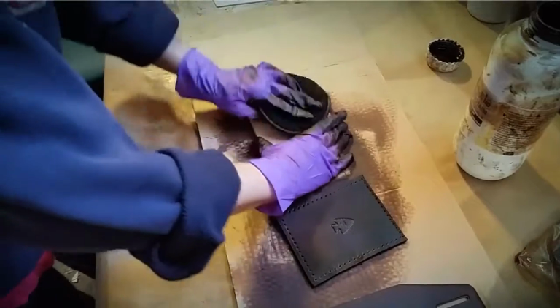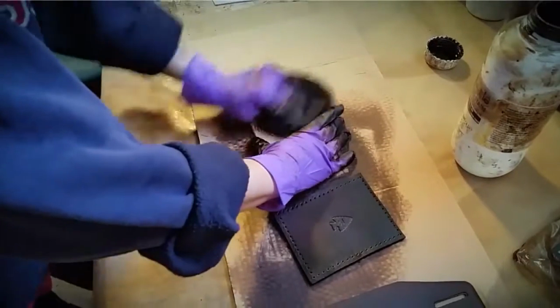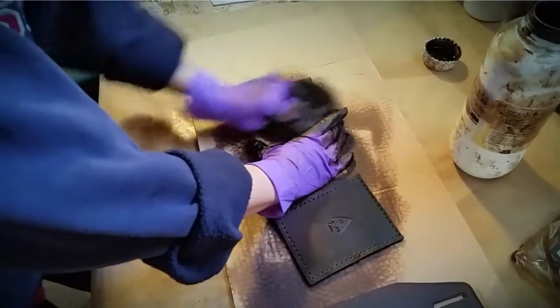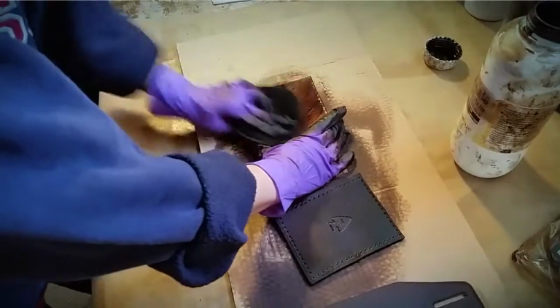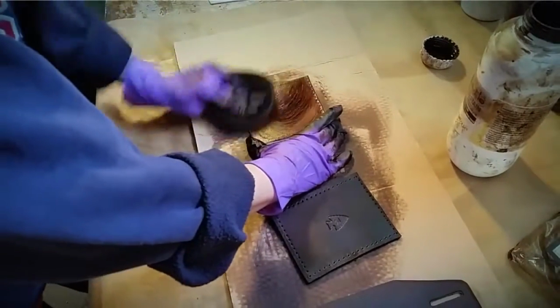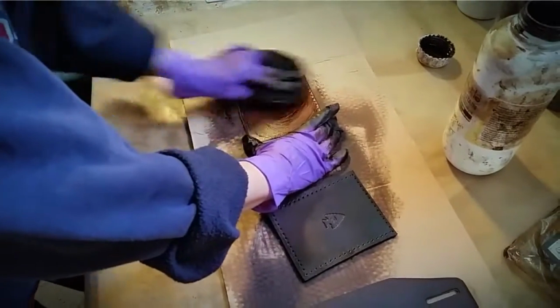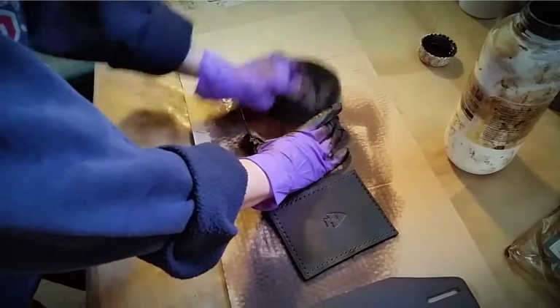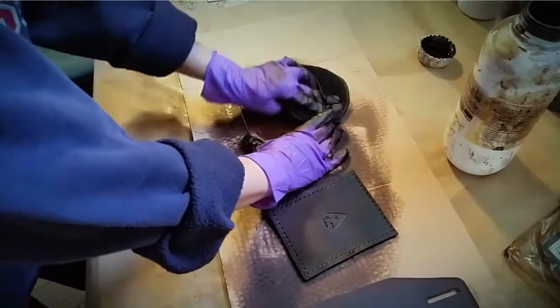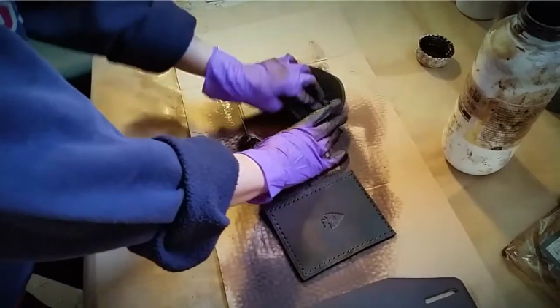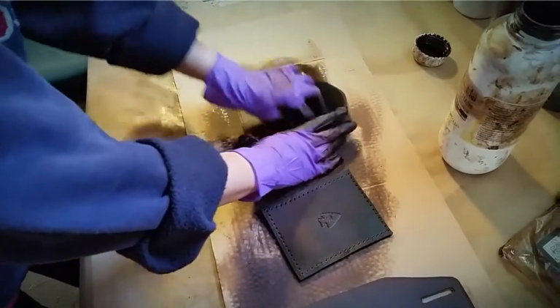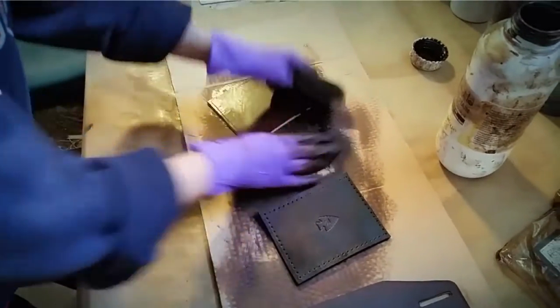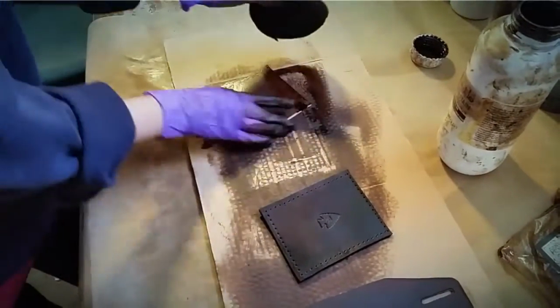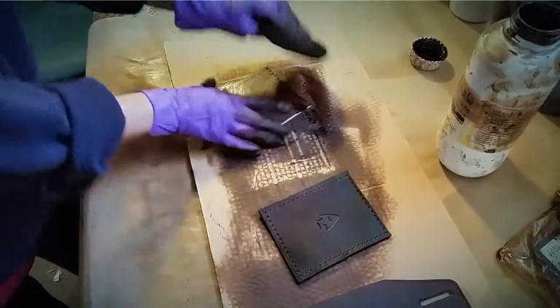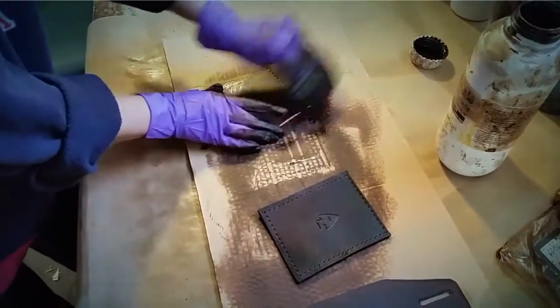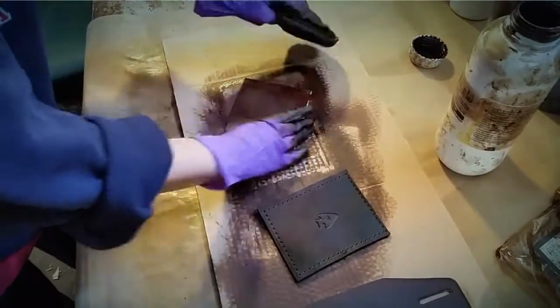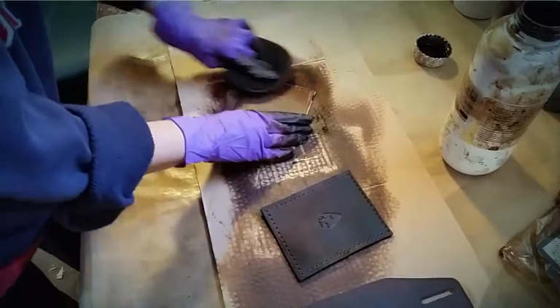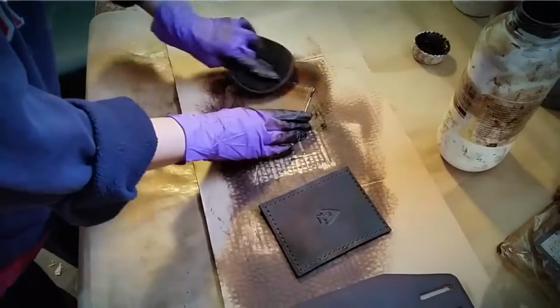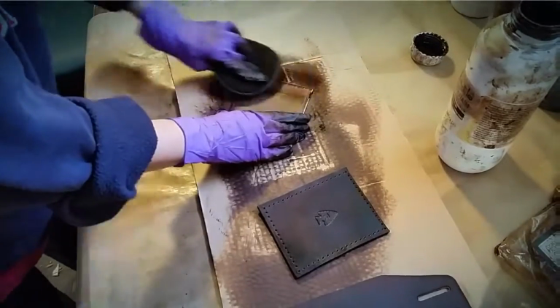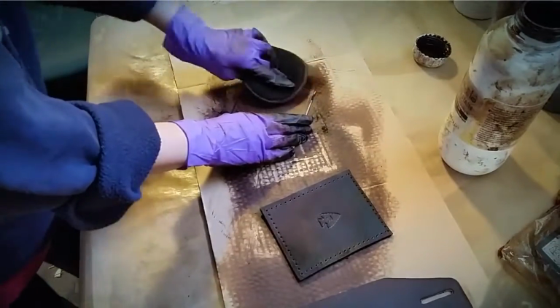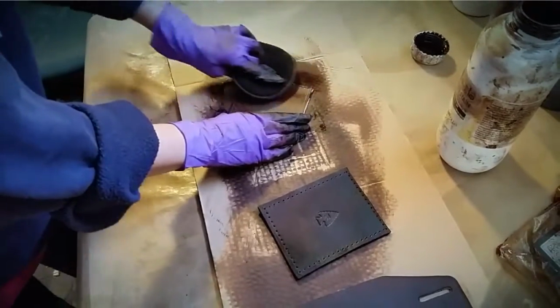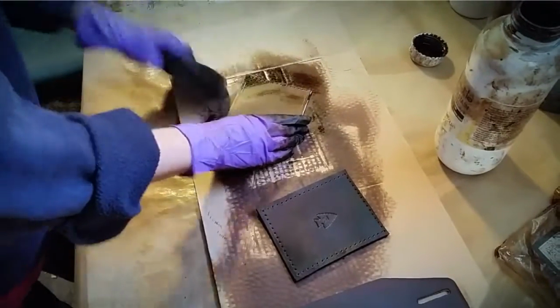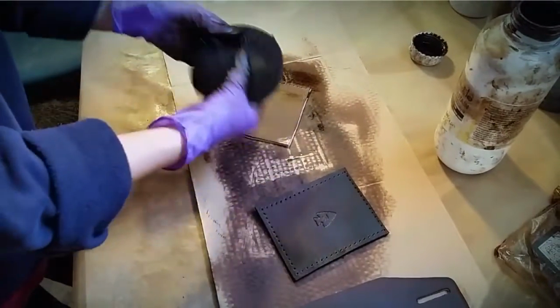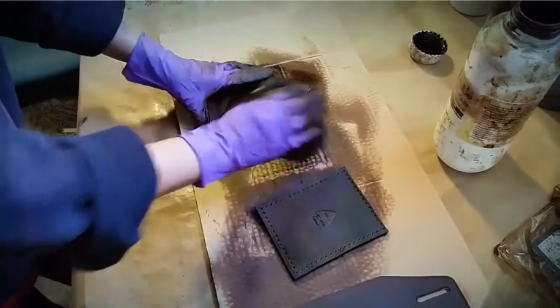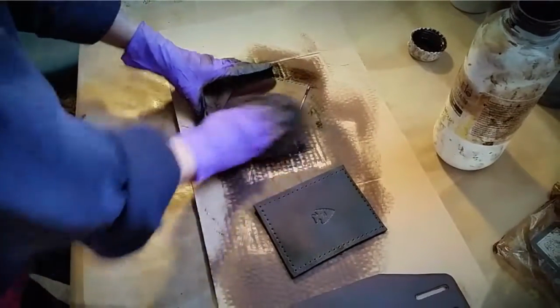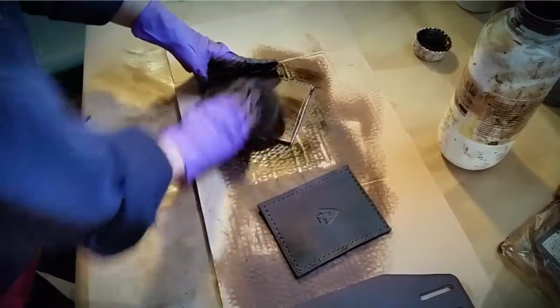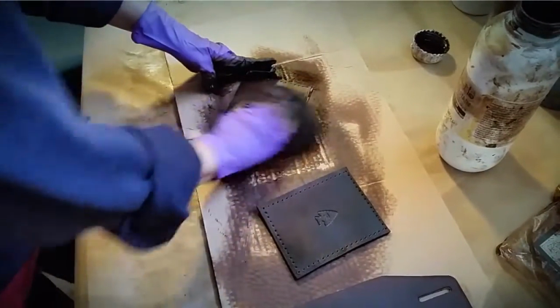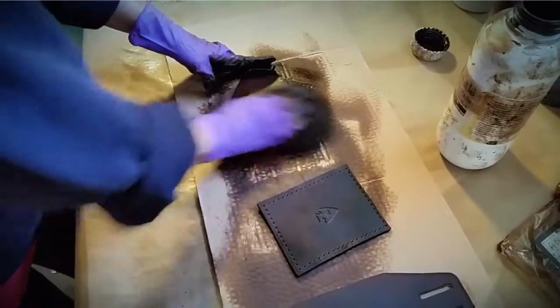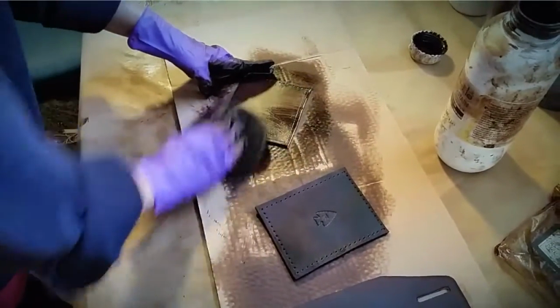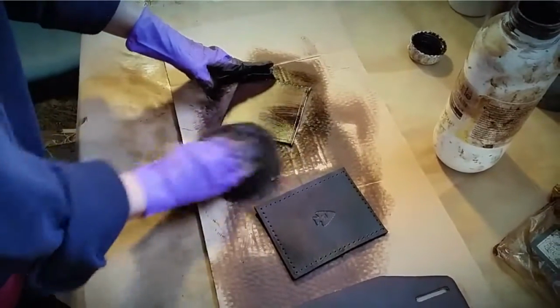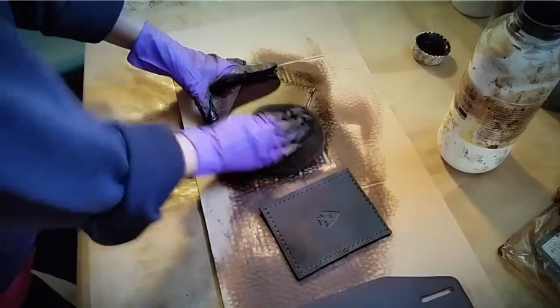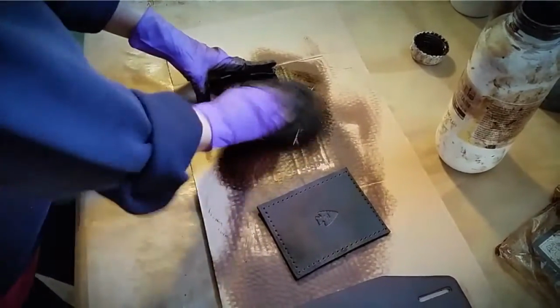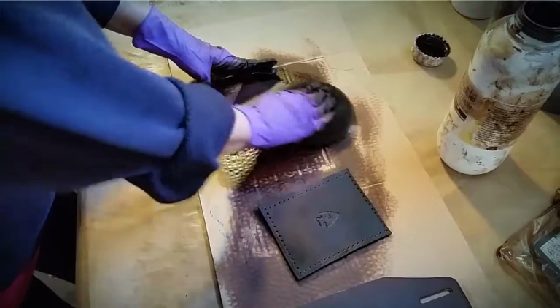The second step in the process is staining the leather. We have several color options to choose from. After each piece is completely stained, we have to let it sit and wait for it to dry.